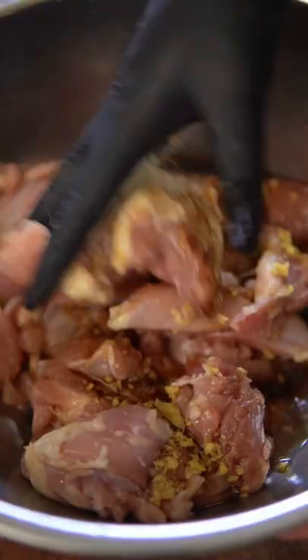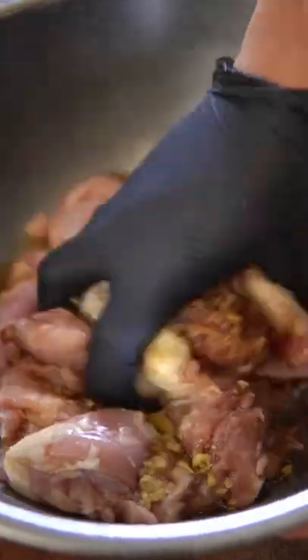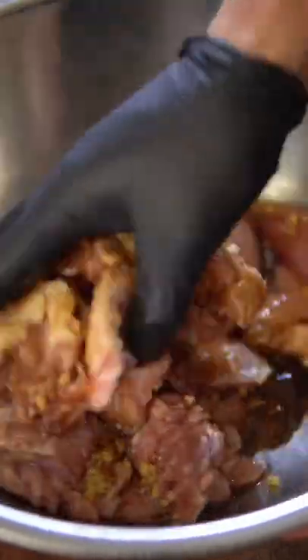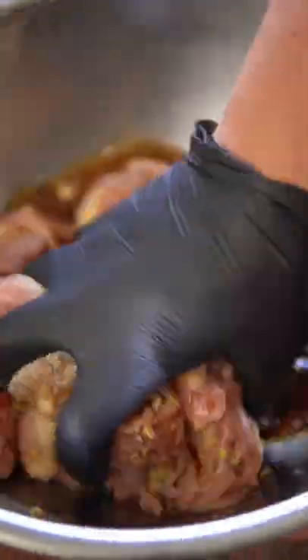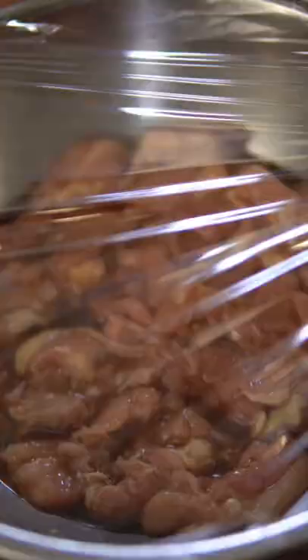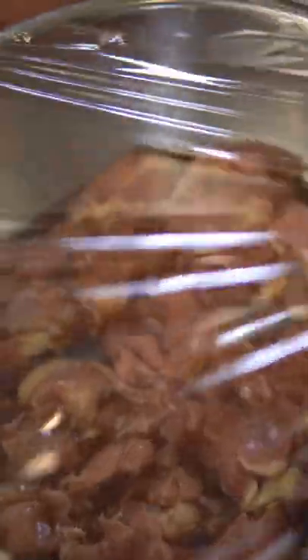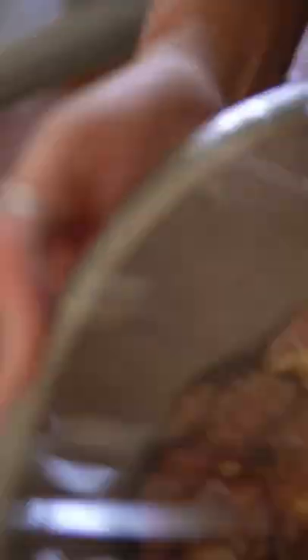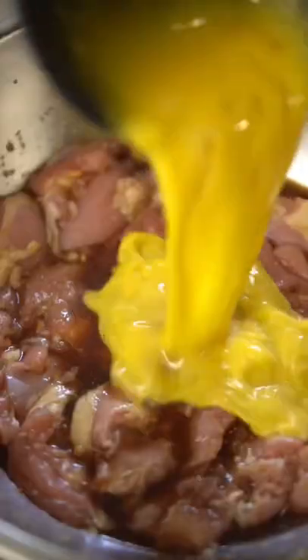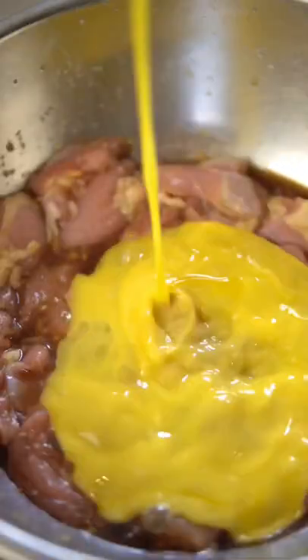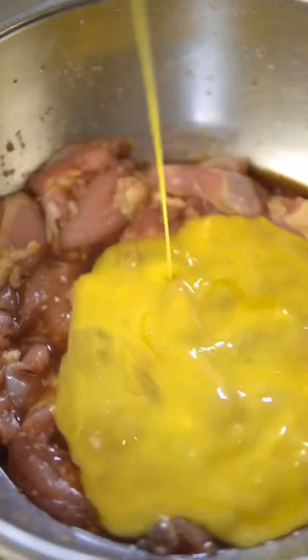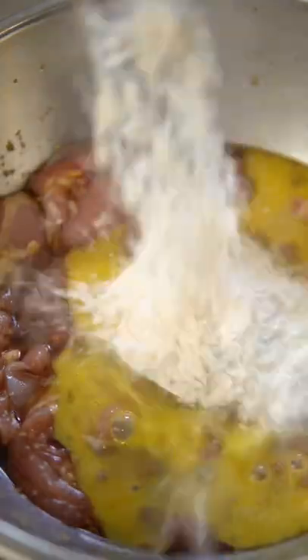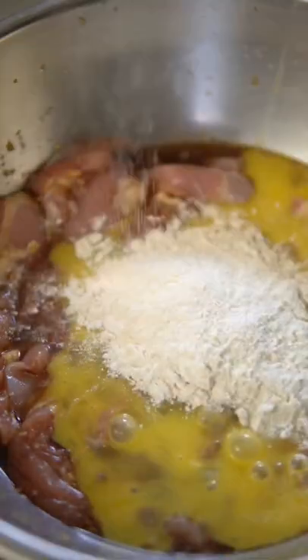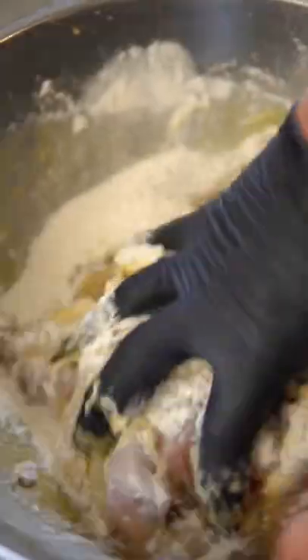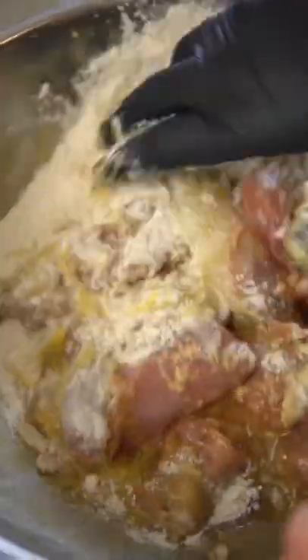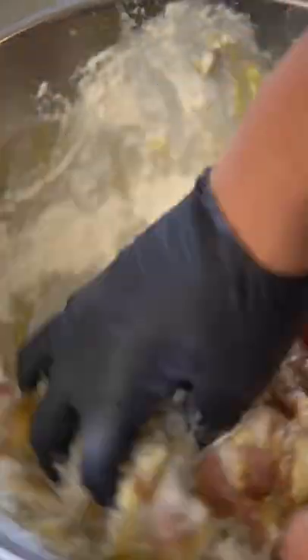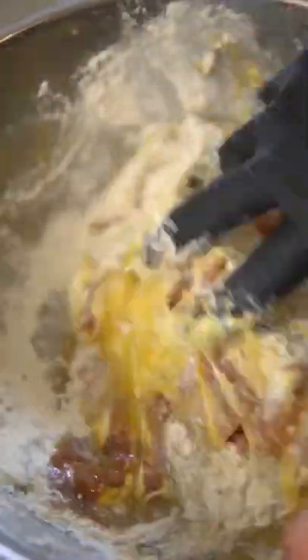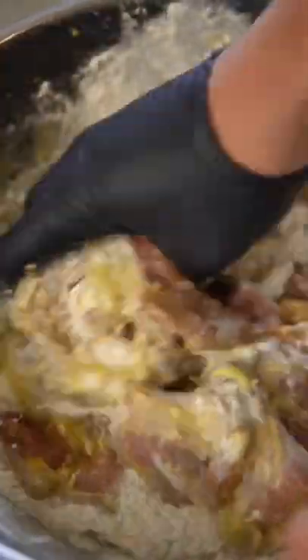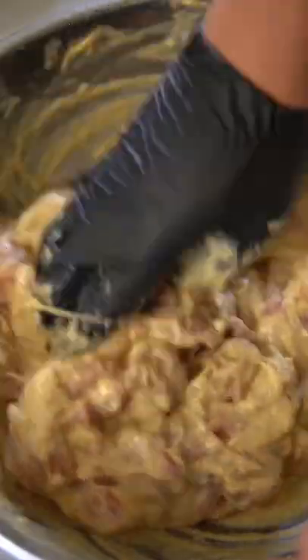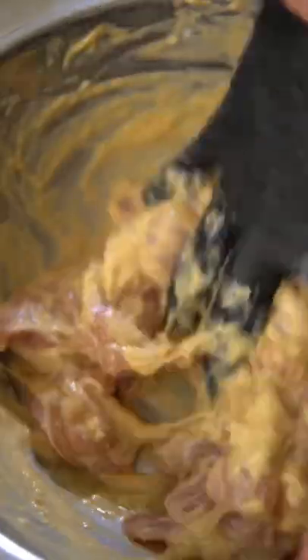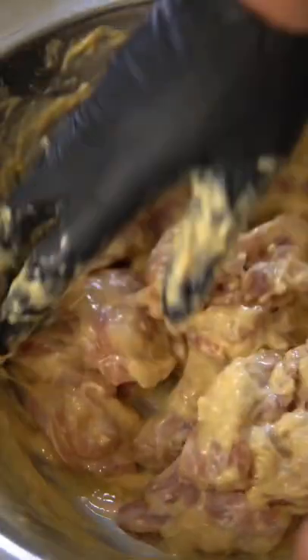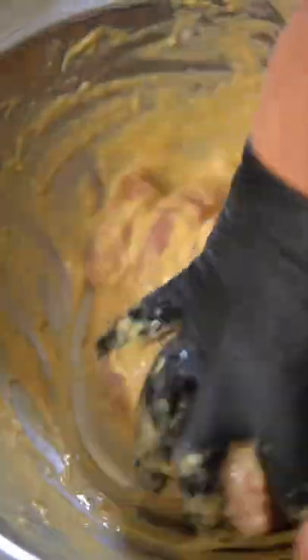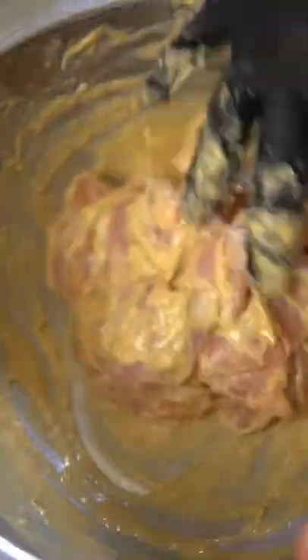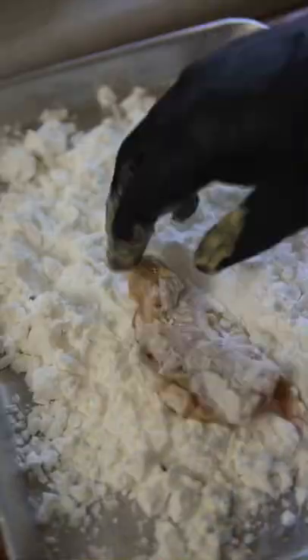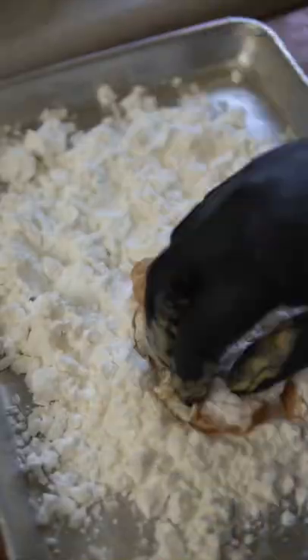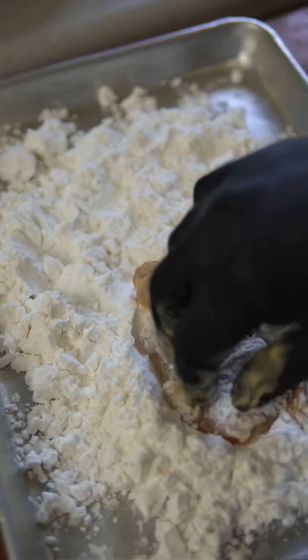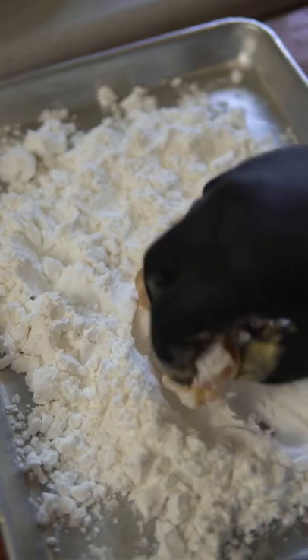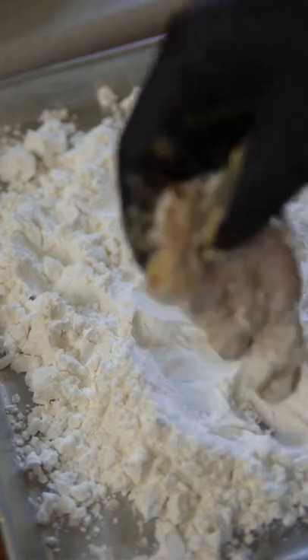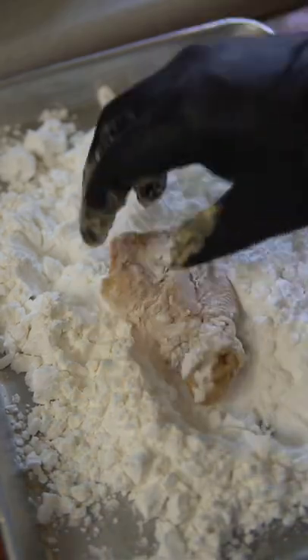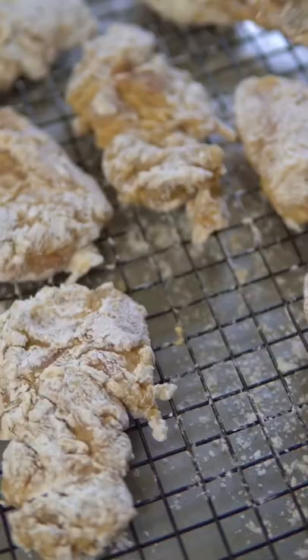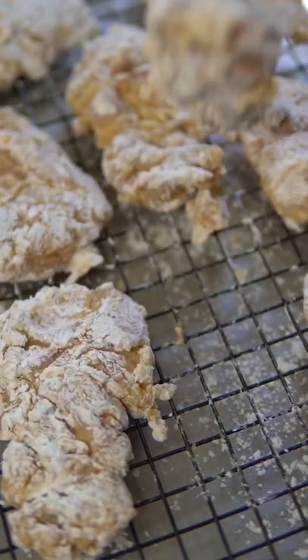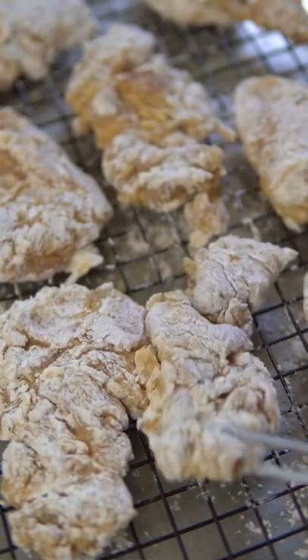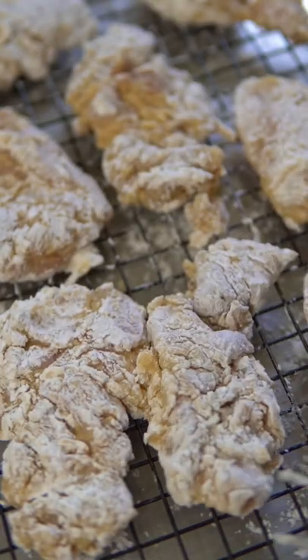Leave that in the fridge for at least 30 minutes, then add beaten eggs and flour. Now dredge the chicken in potato starch and let that rest for 5 minutes, which will help create a crust.